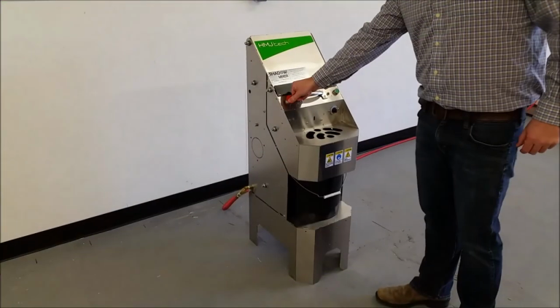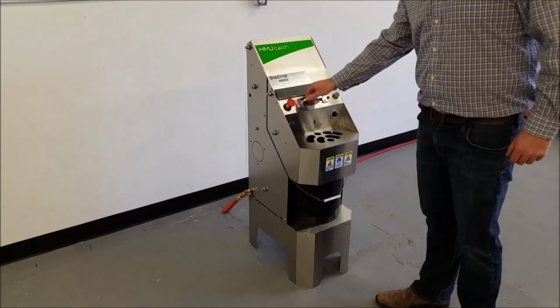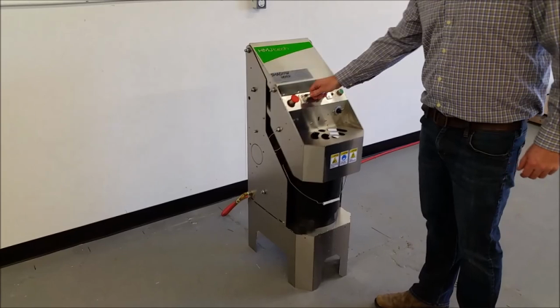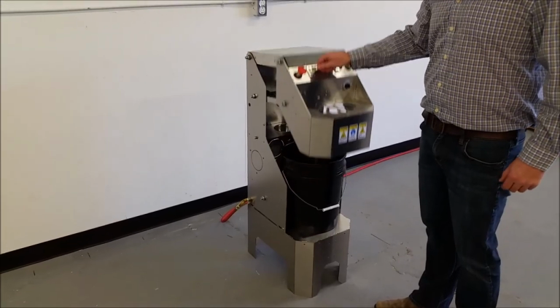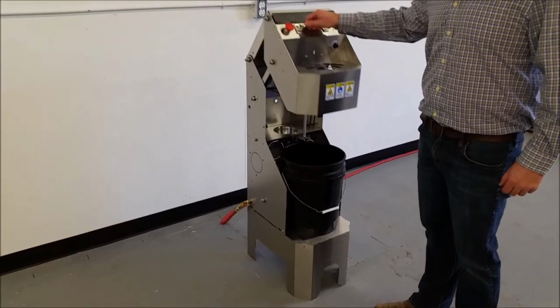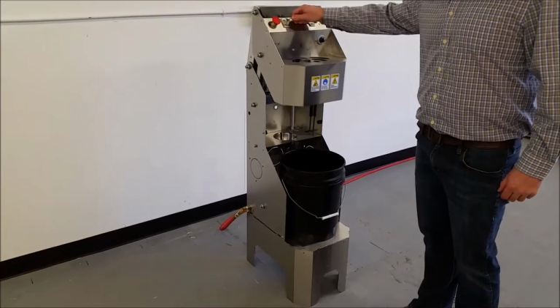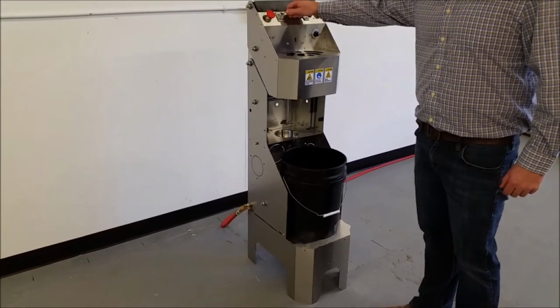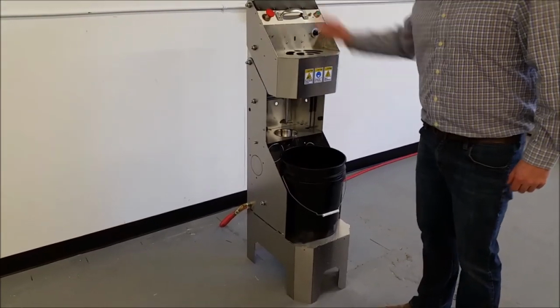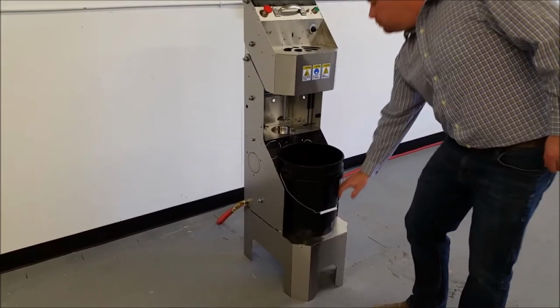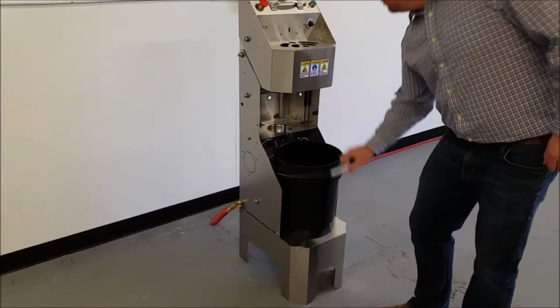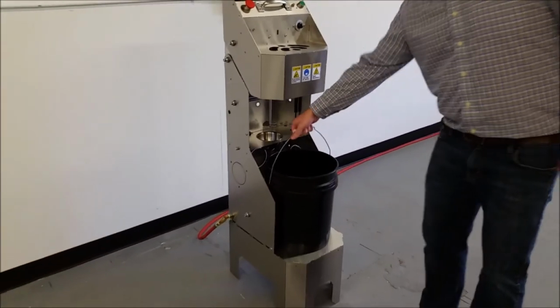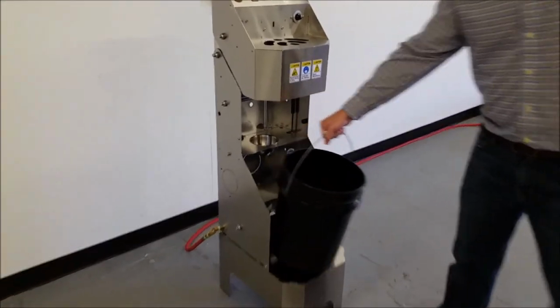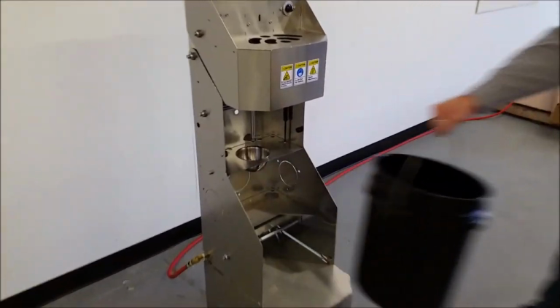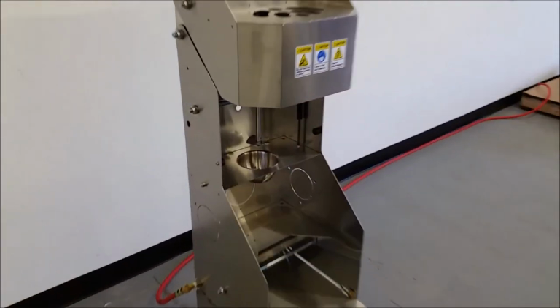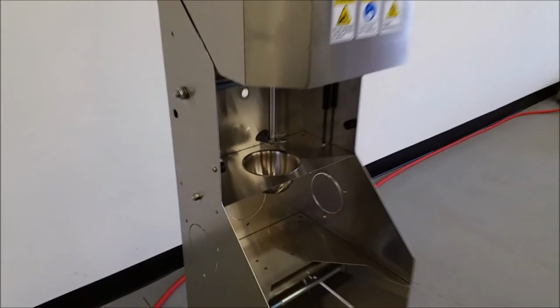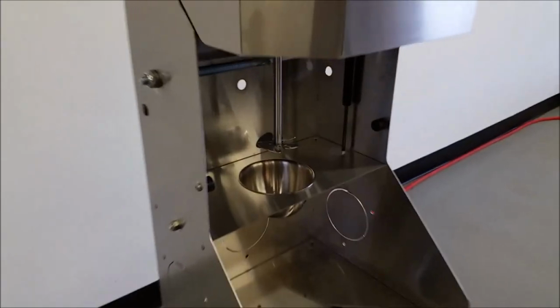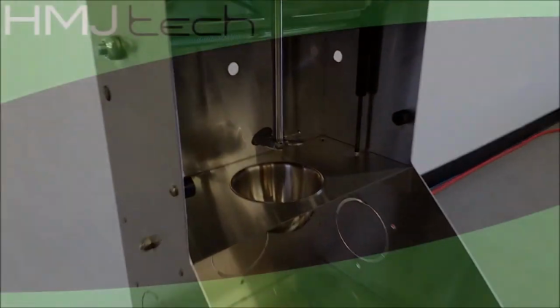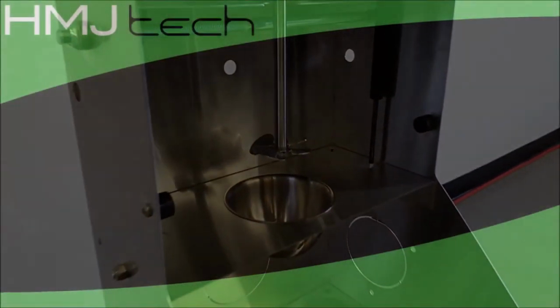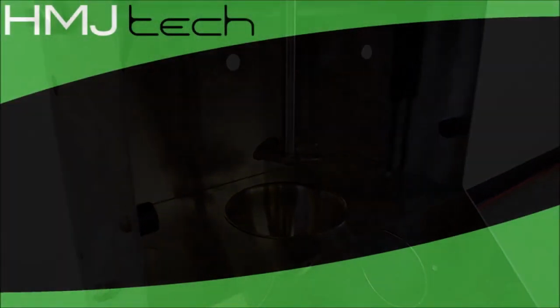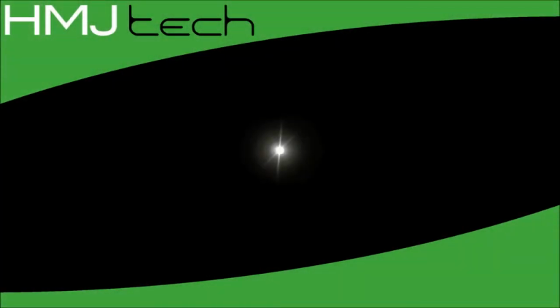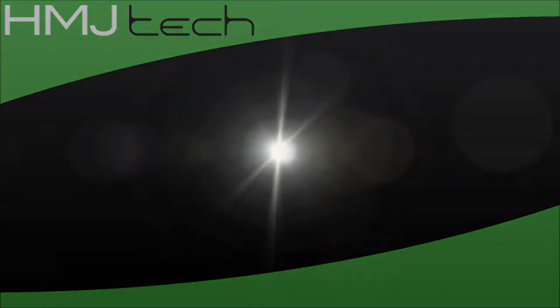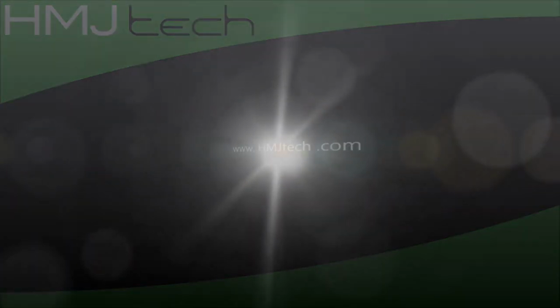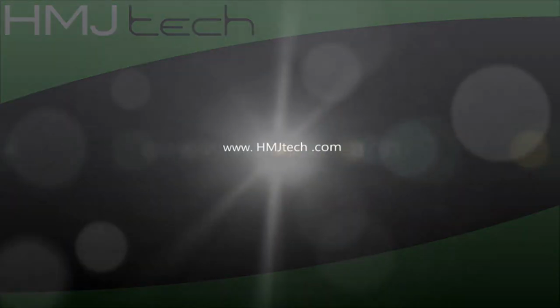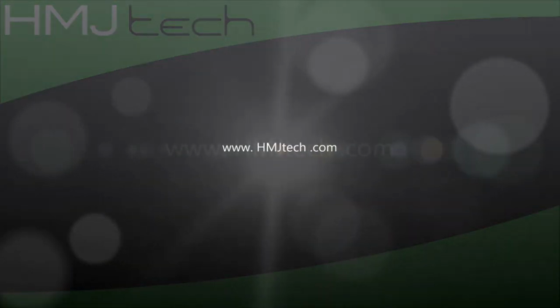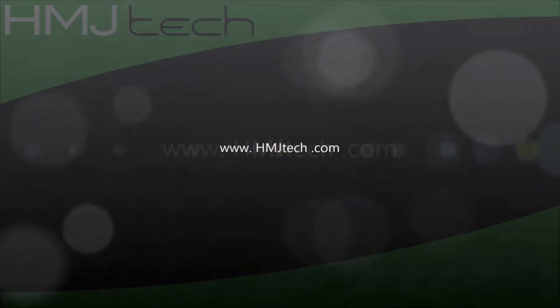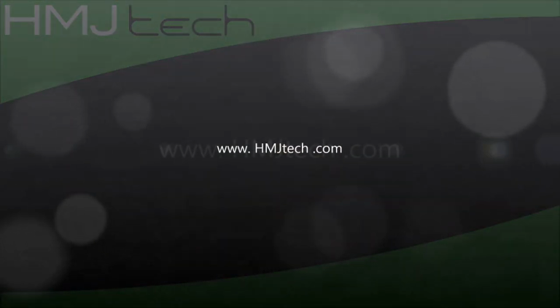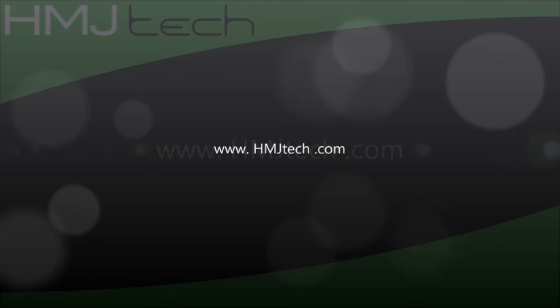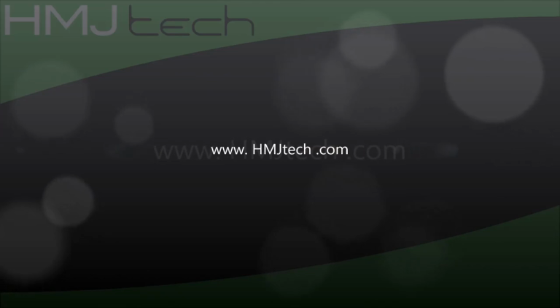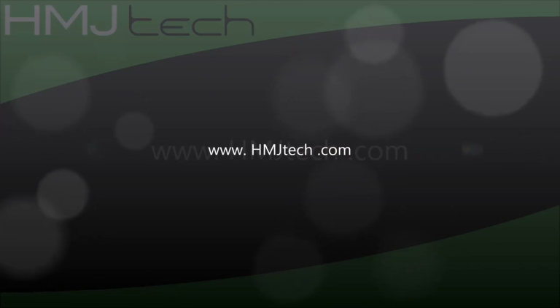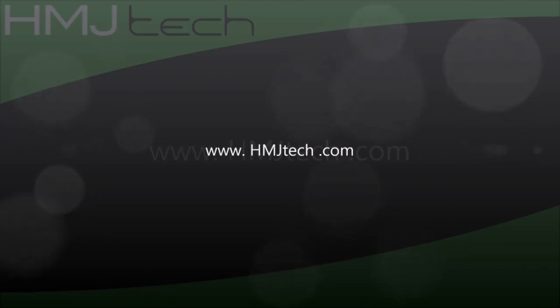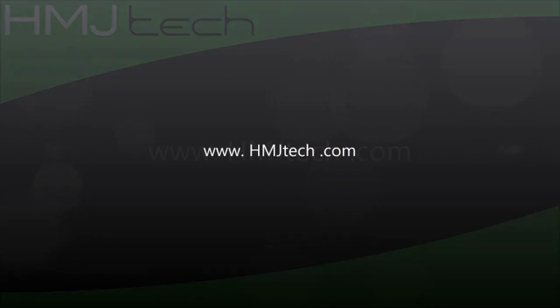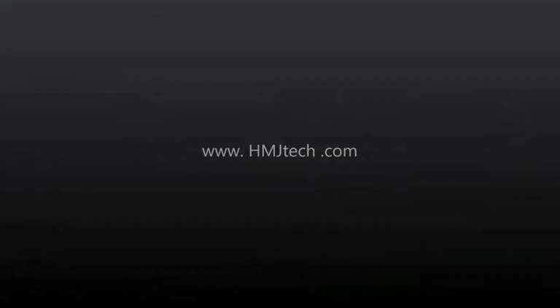The Shadow Pail Mixer is a rugged and compact performer suited to a wide range of industrial applications. For full specifications and purchasing options, please visit www.hmjtech.com.